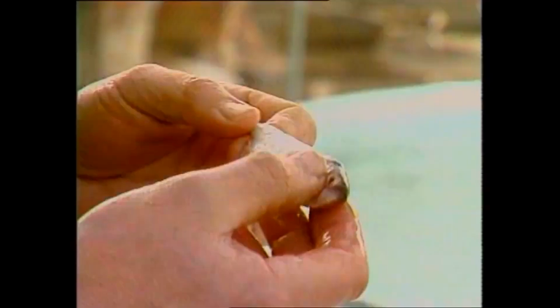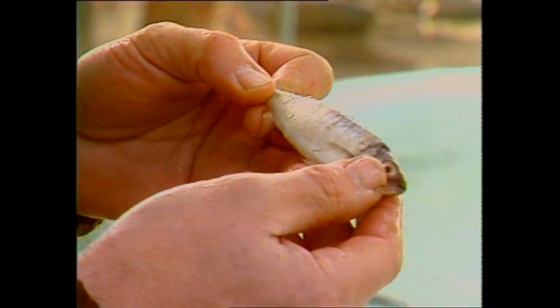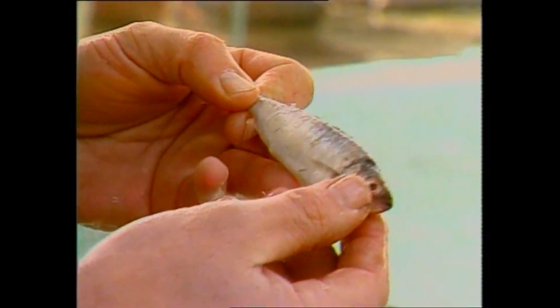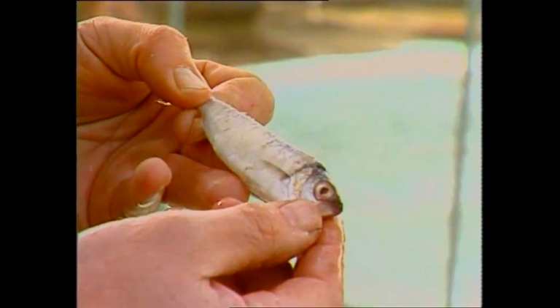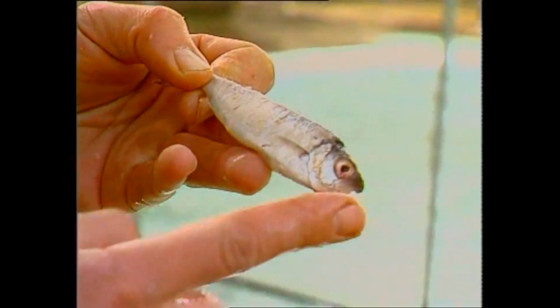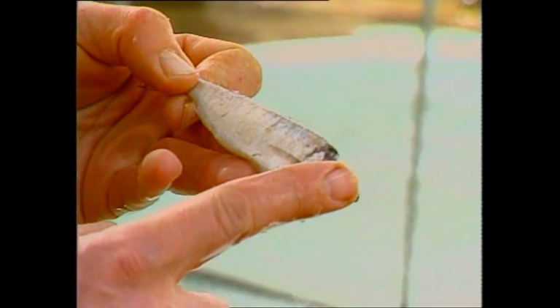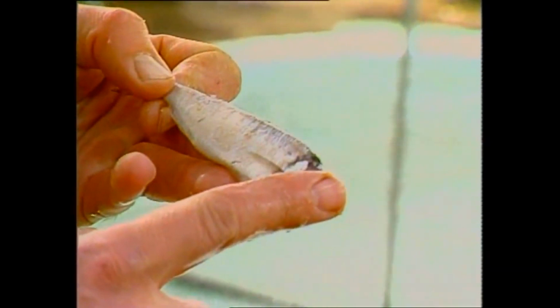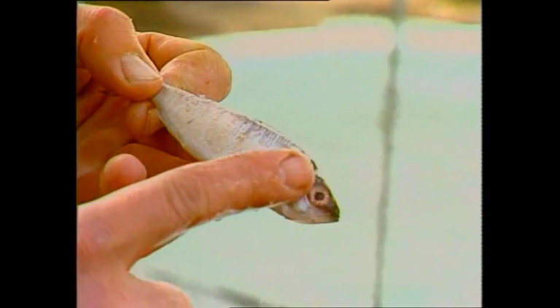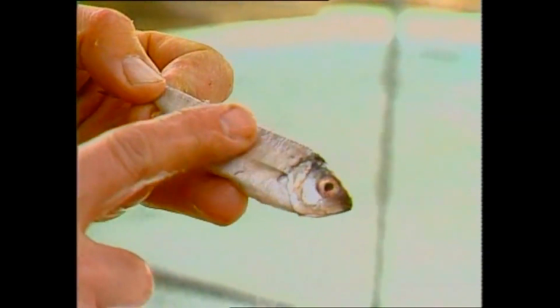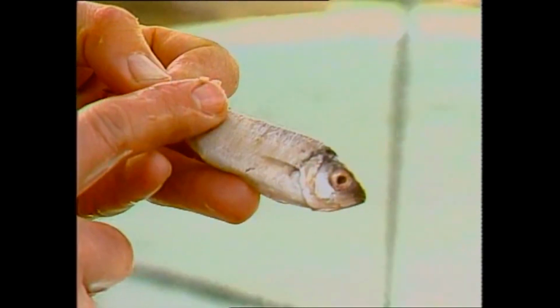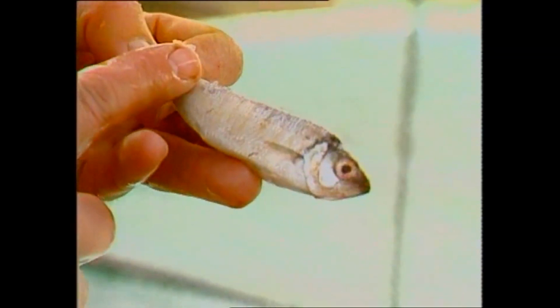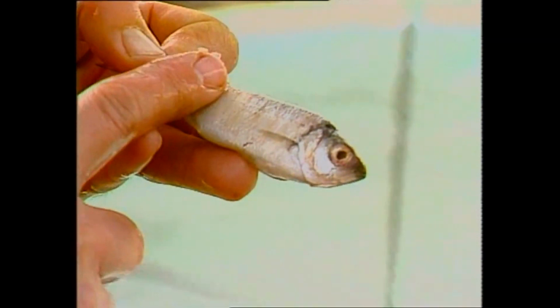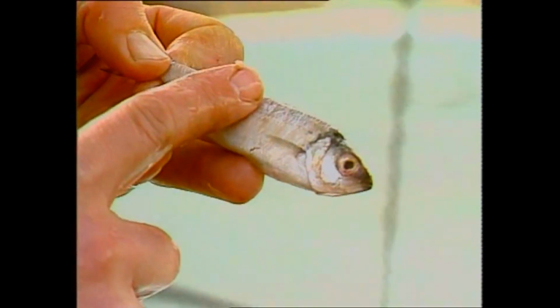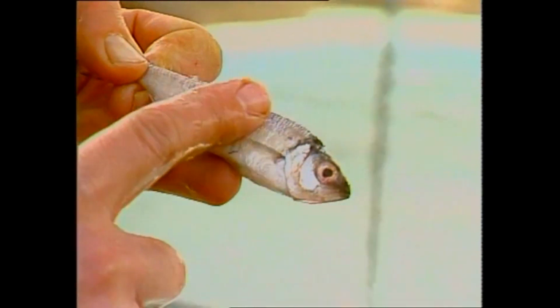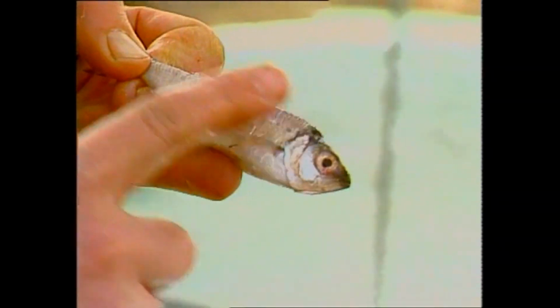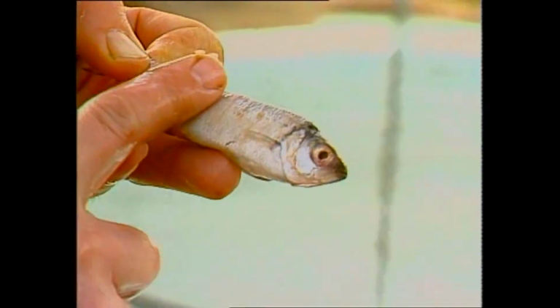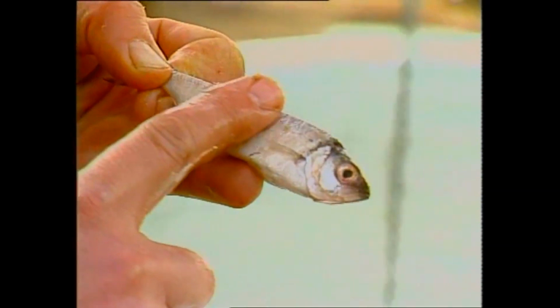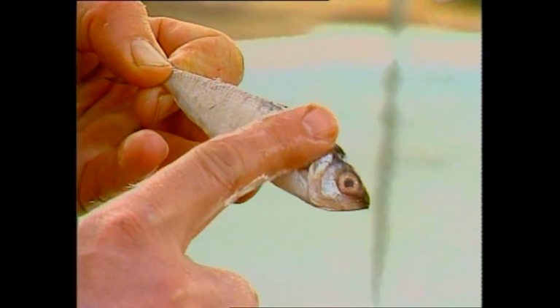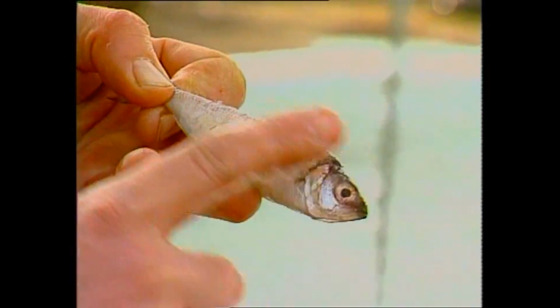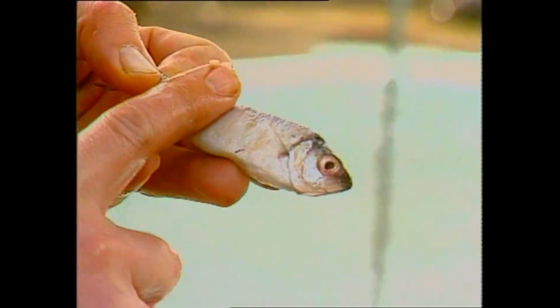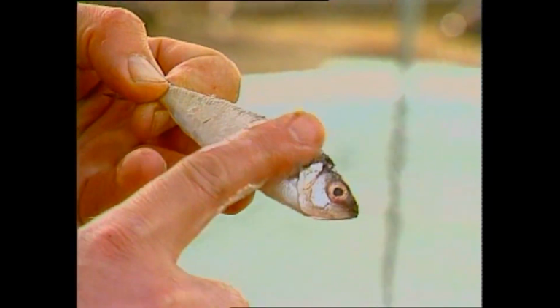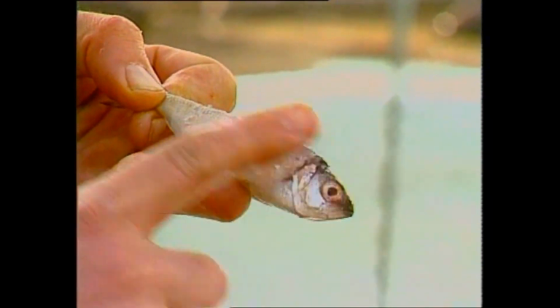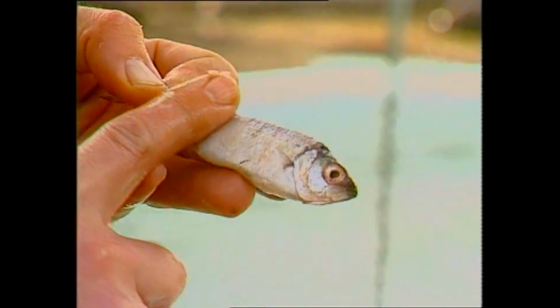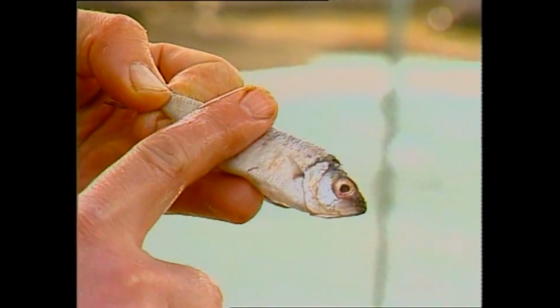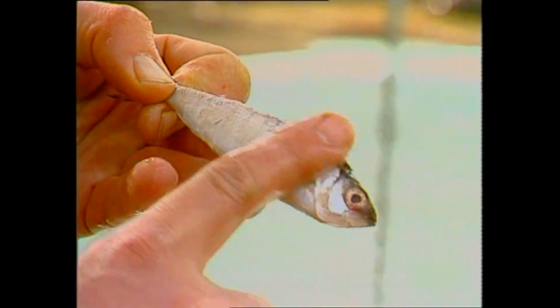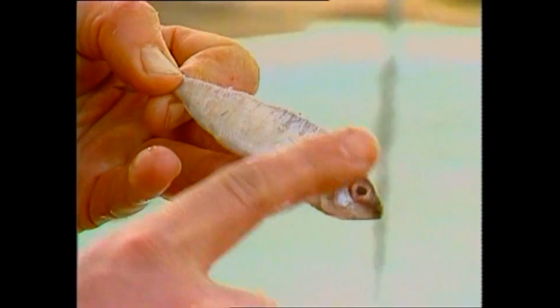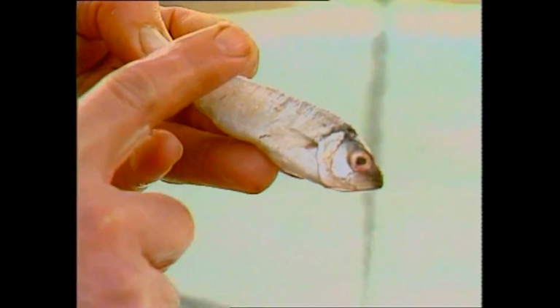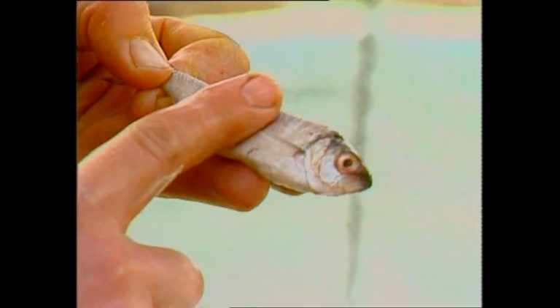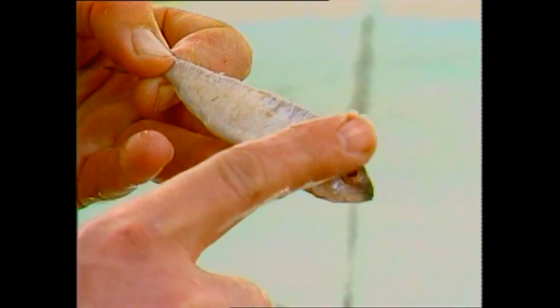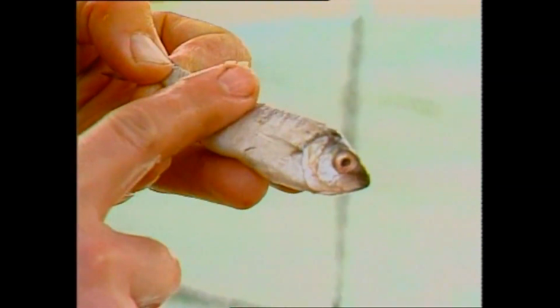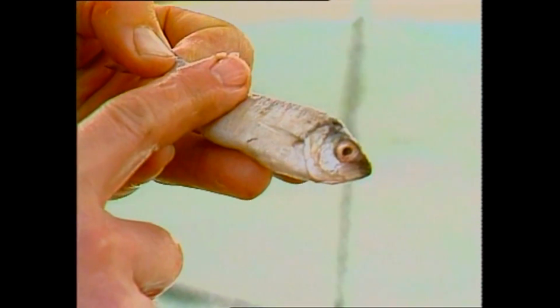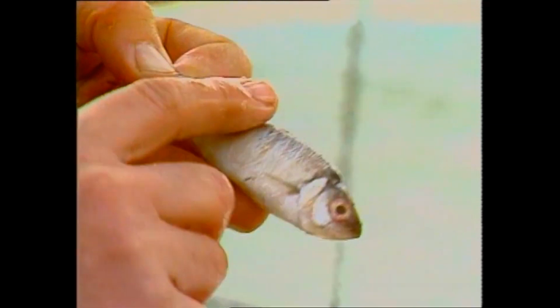Its feeding behaviour is very interesting too. If you stroke a fish, it's very easy to go that way and very hard to go the other way — the scales stick against your finger. And the seal knows that, so it manipulates the fish to swallow it head first. That way it doesn't stick going down.